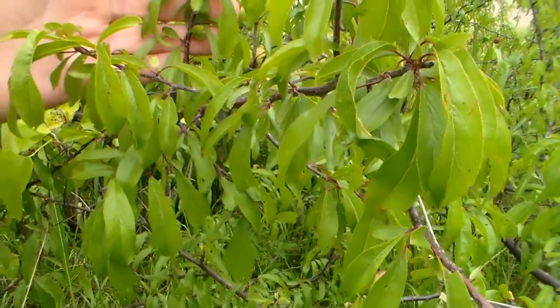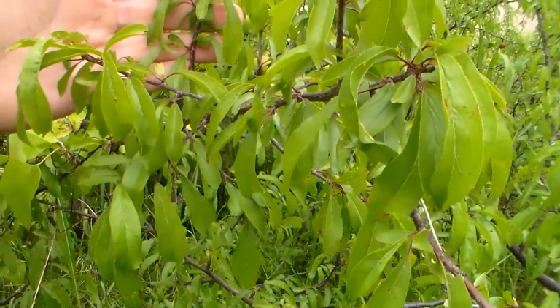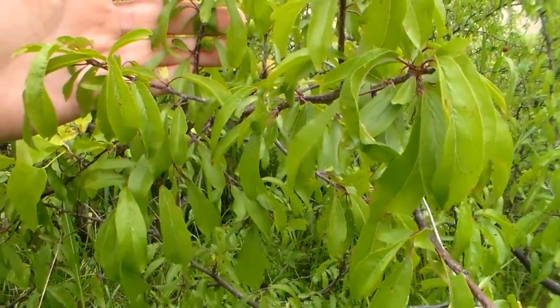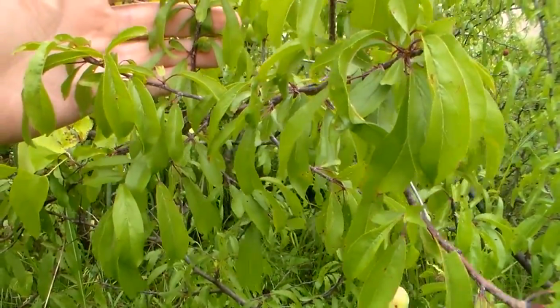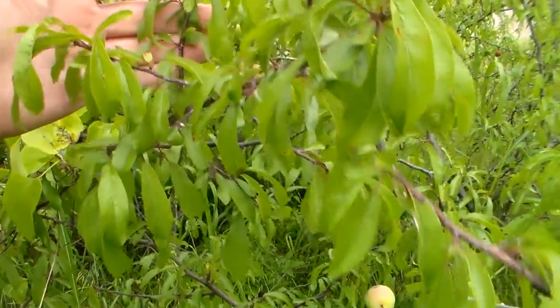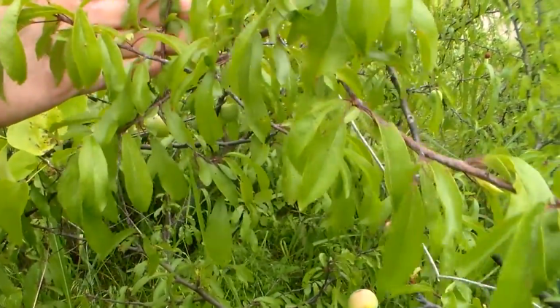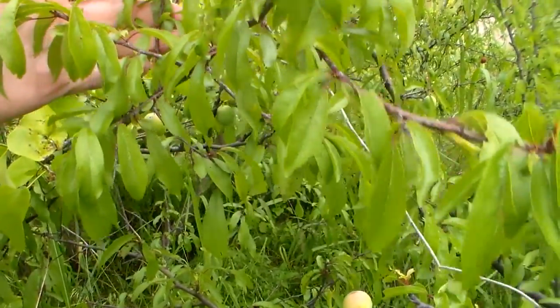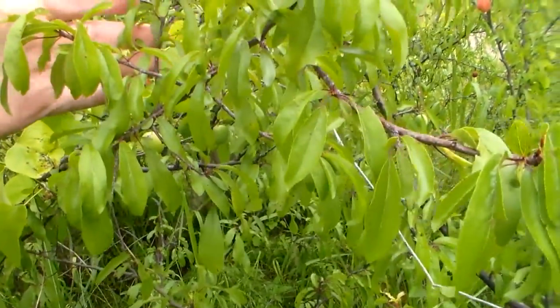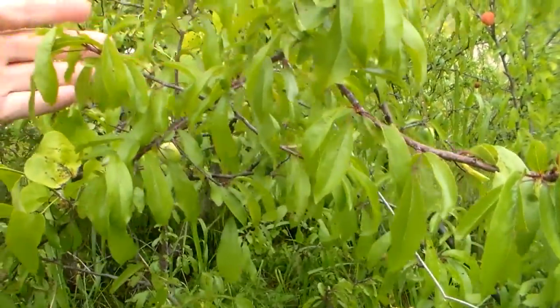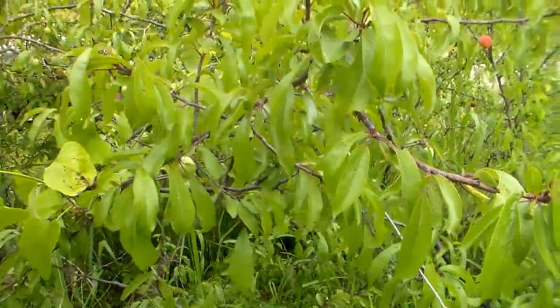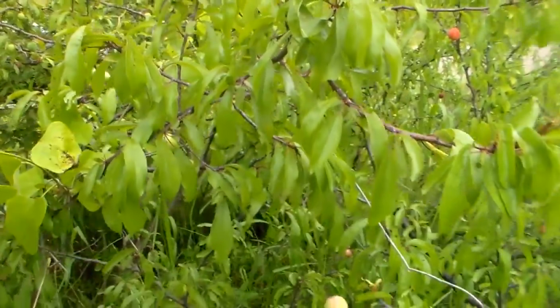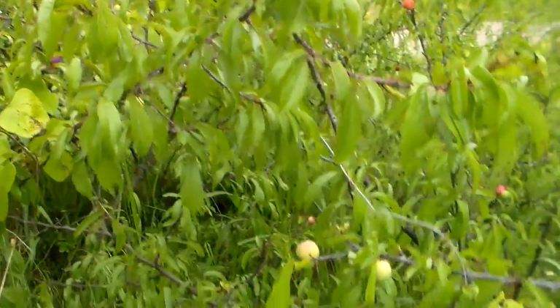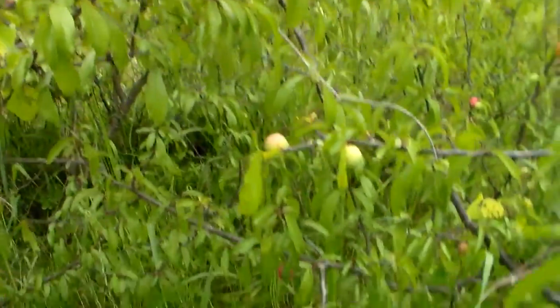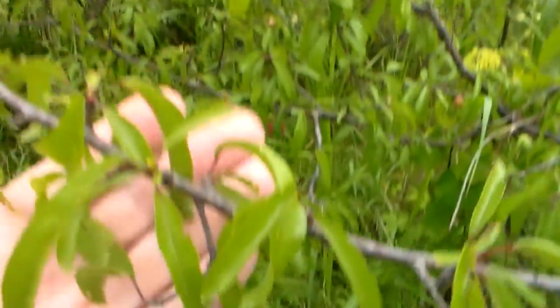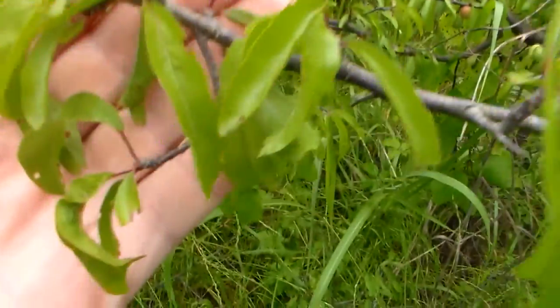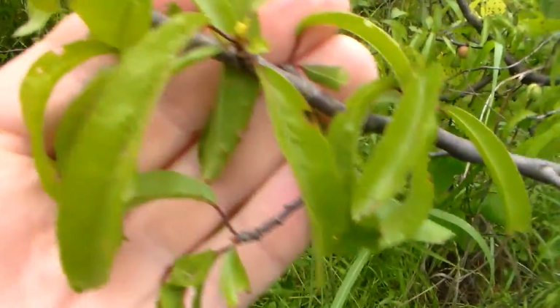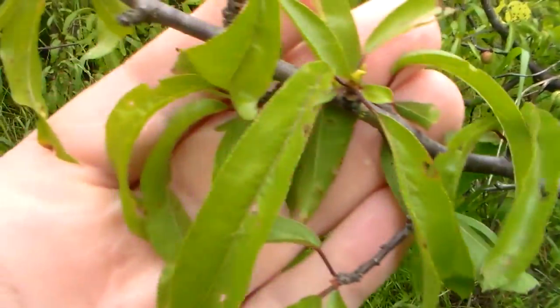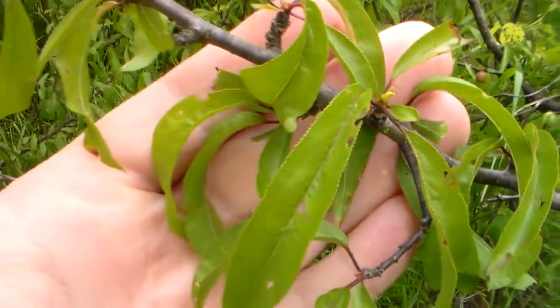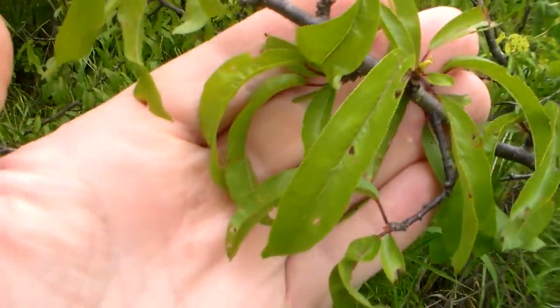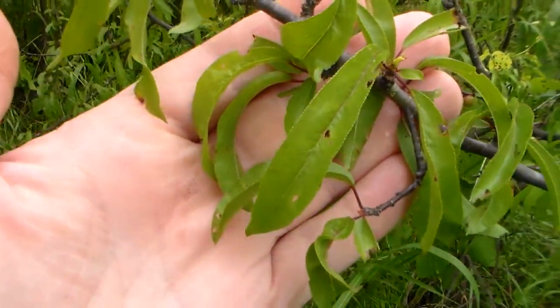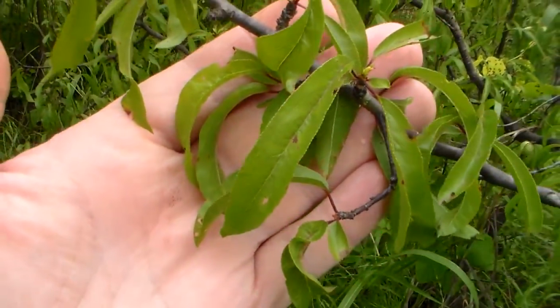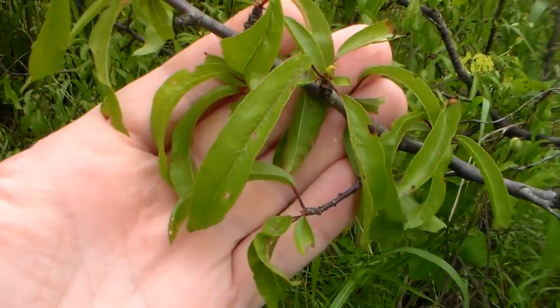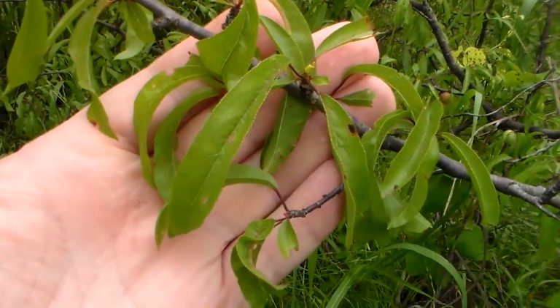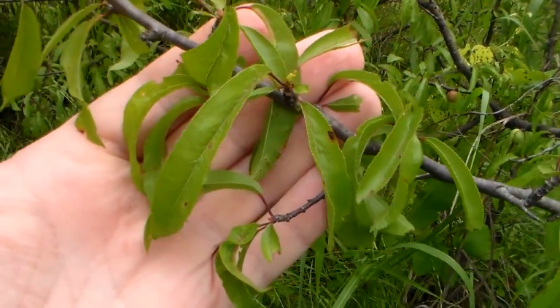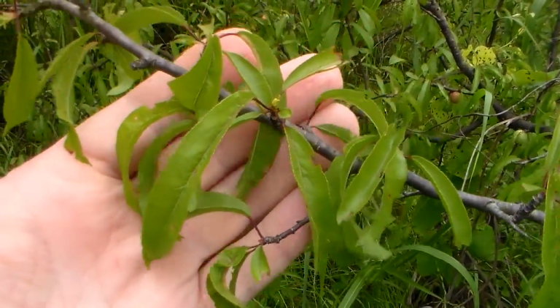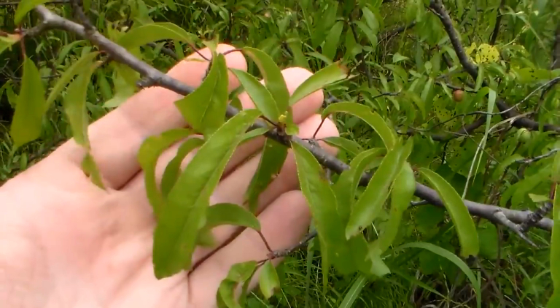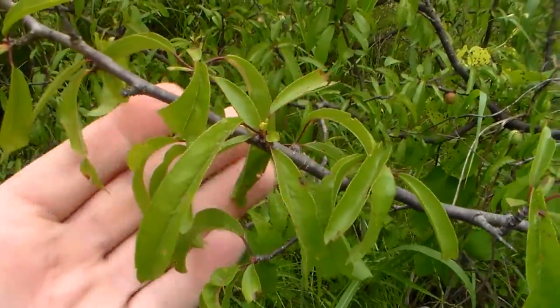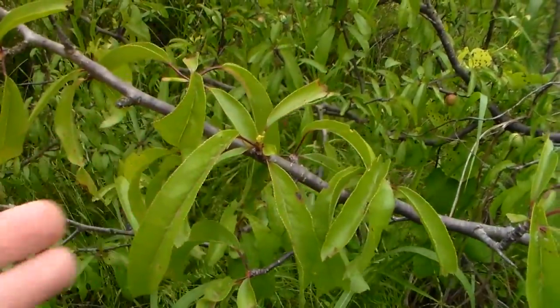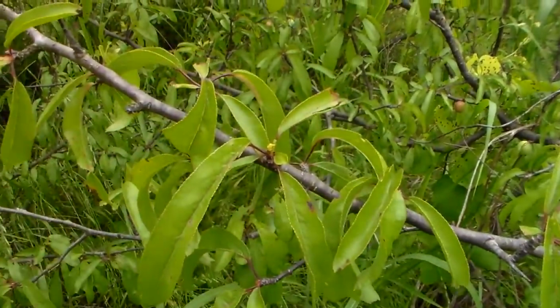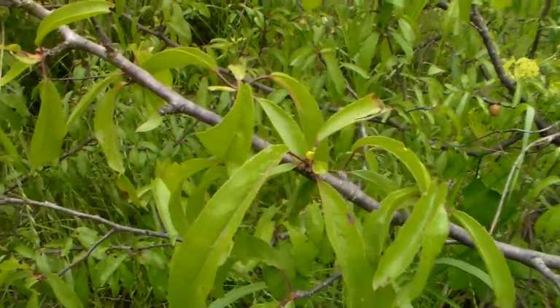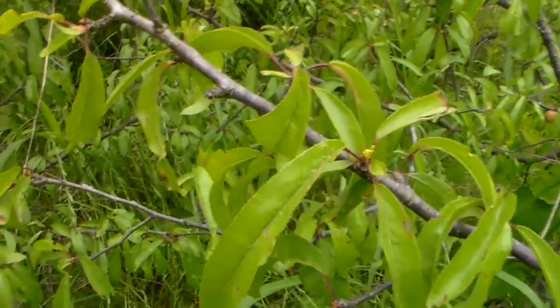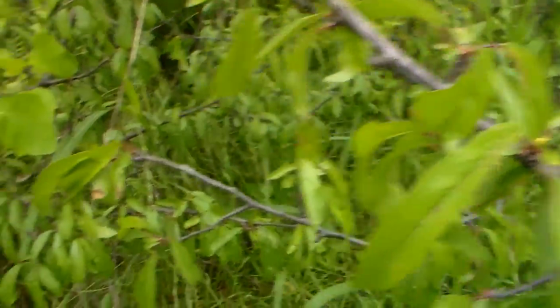There's a red and a yellow variety, and they ripen to yellow. Trying to get a picture of the leaves. I just wanted to show what they look like.